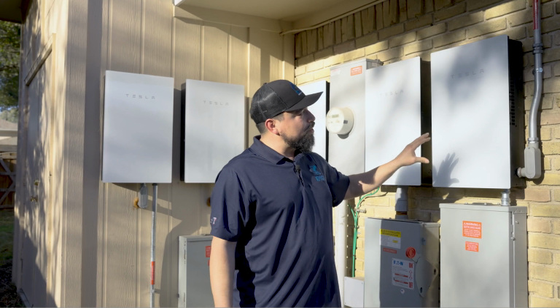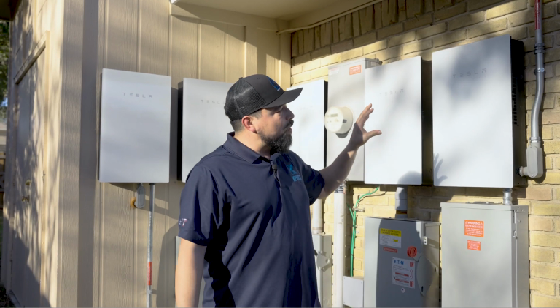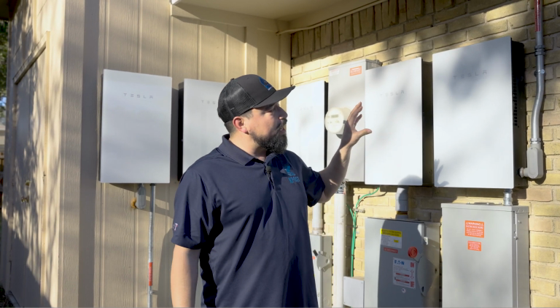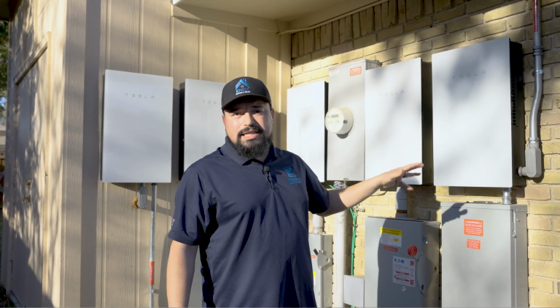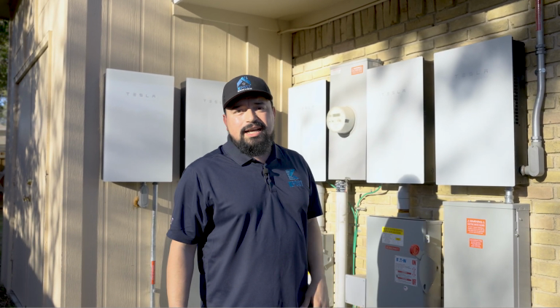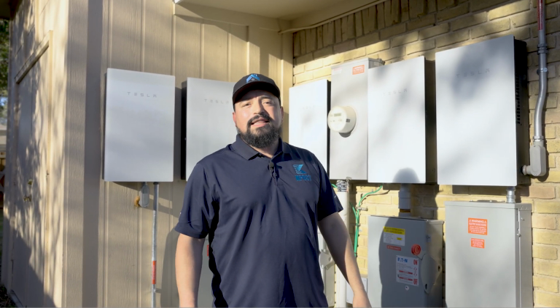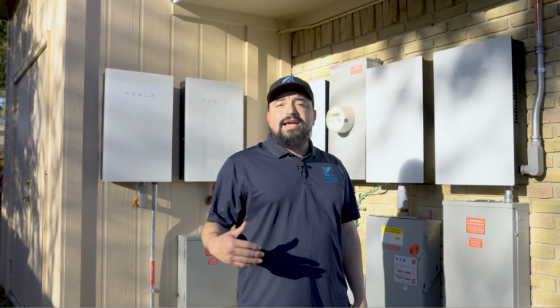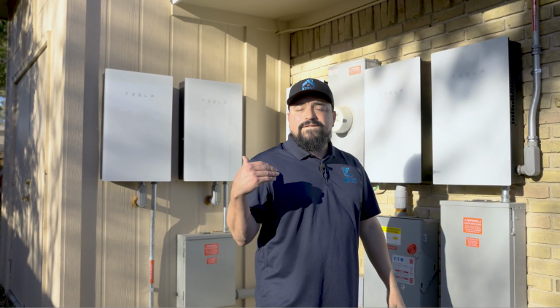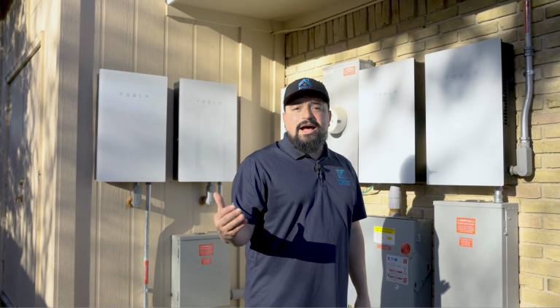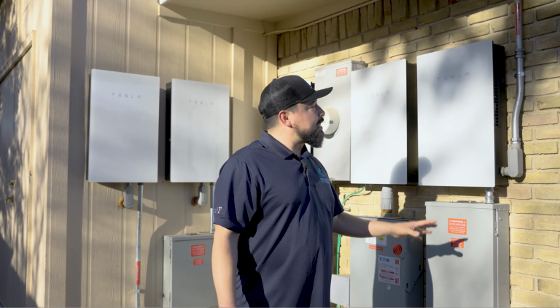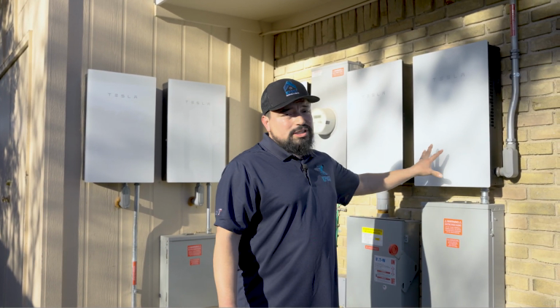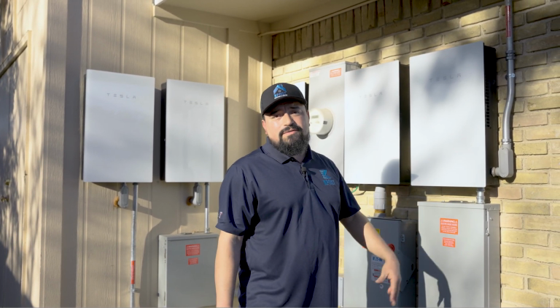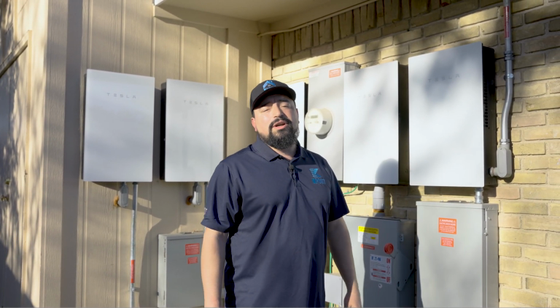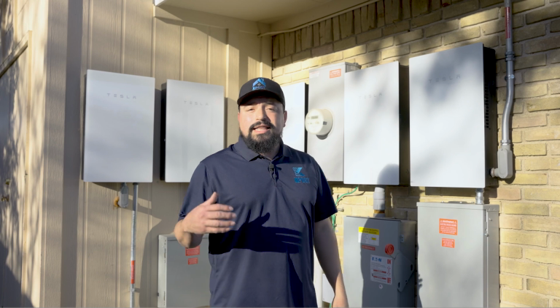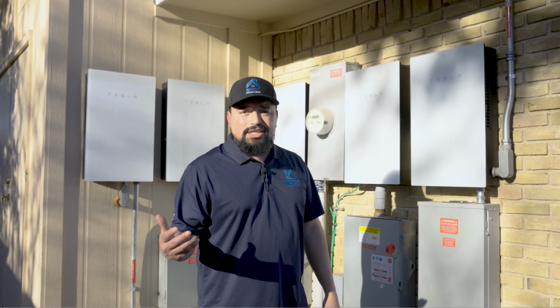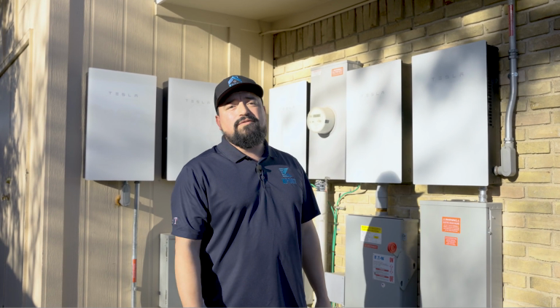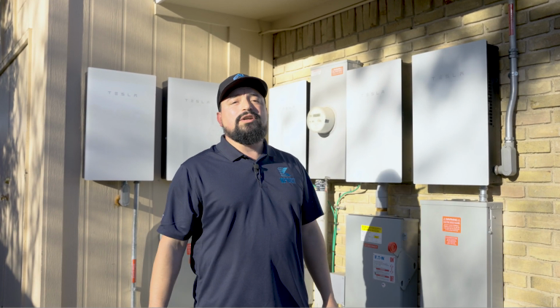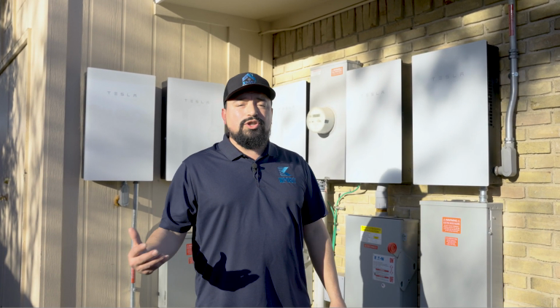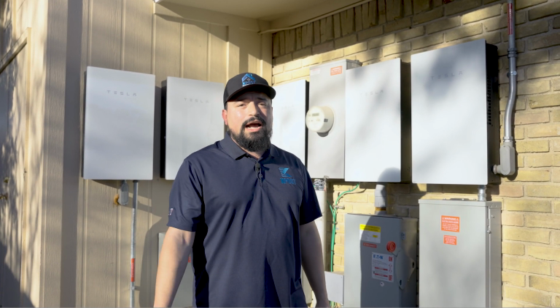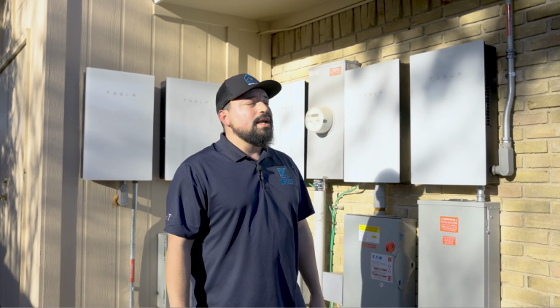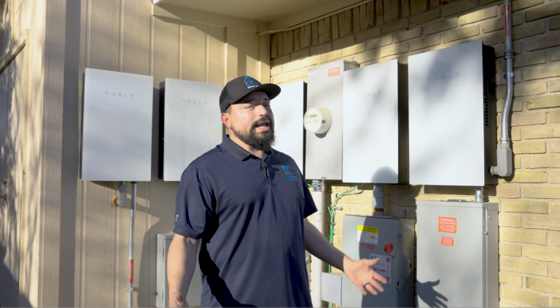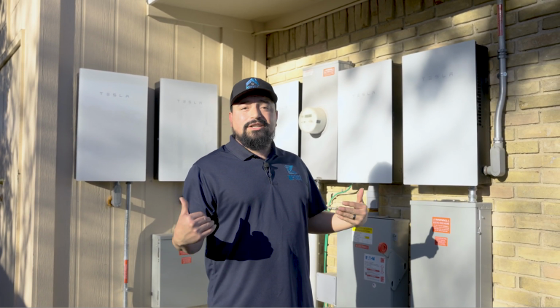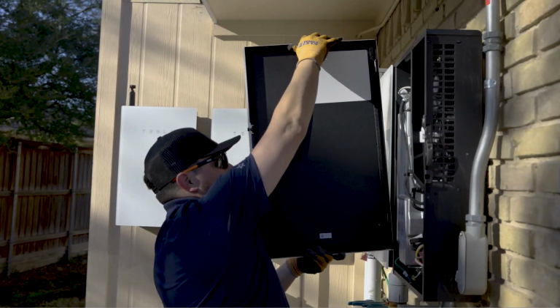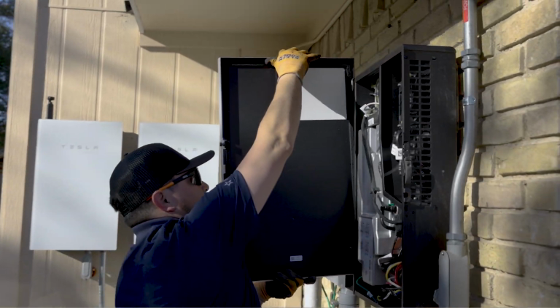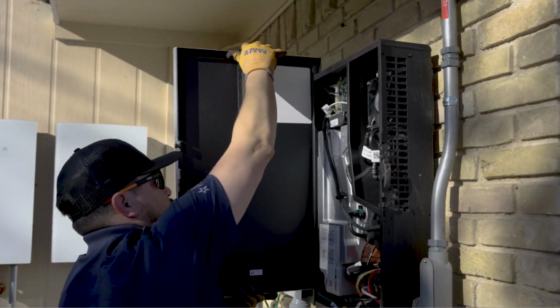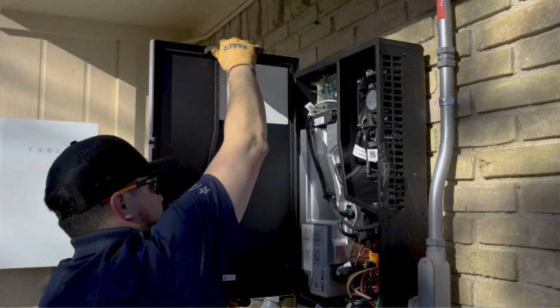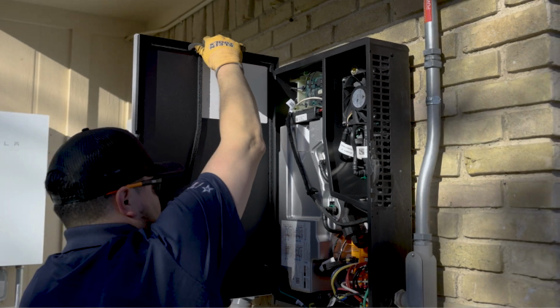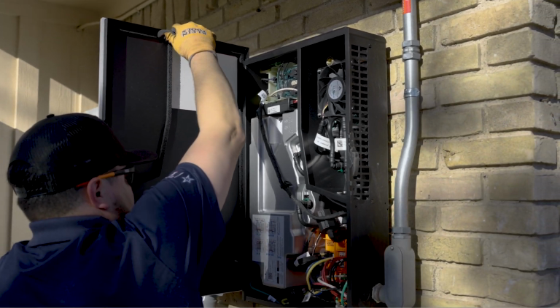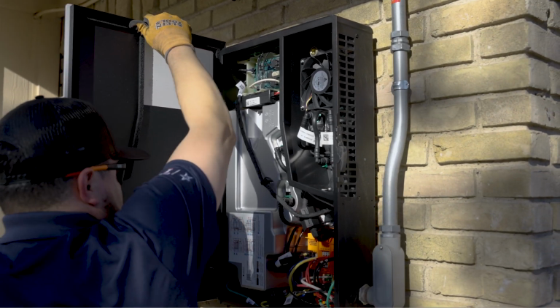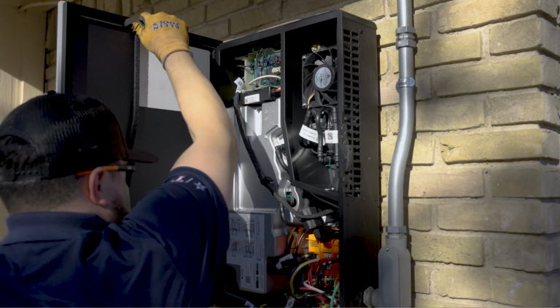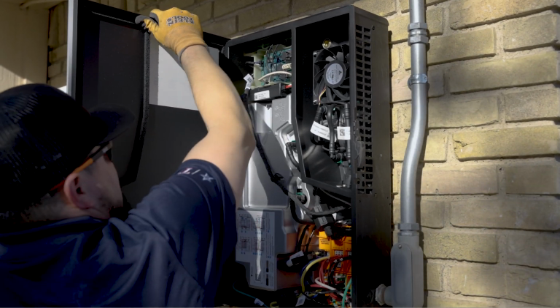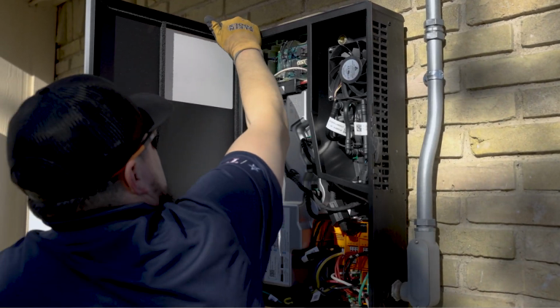So we called Tesla, they confirmed that this was a bad inverter. They sent us a new inverter to the warehouse, and we came out today to replace it.